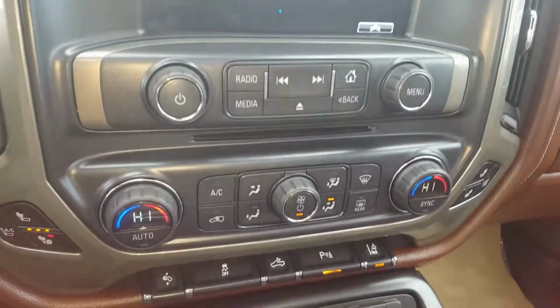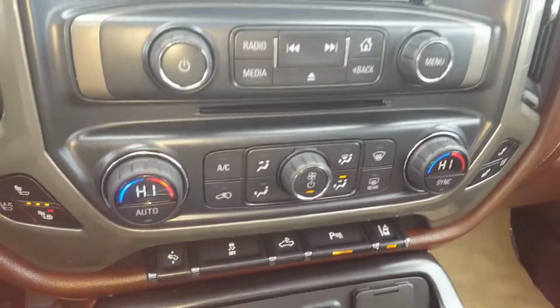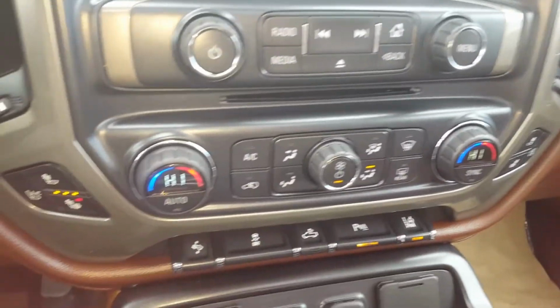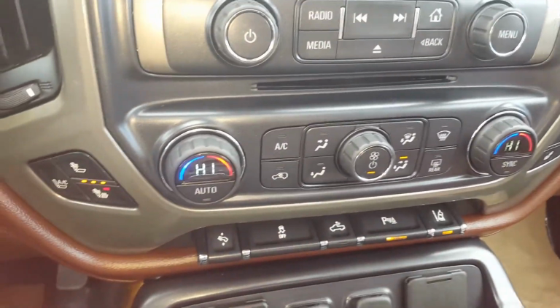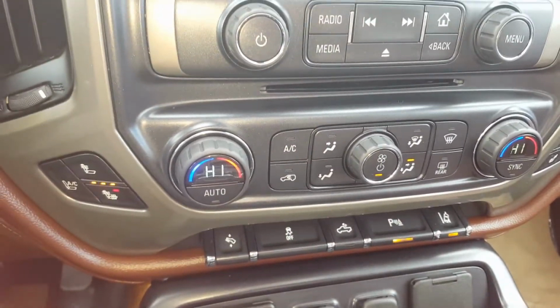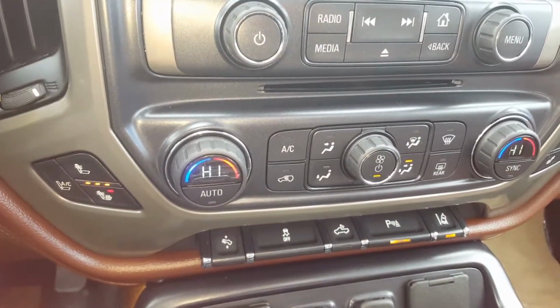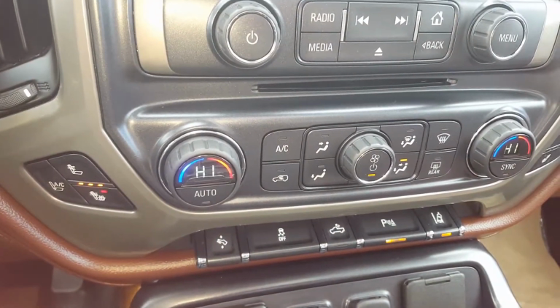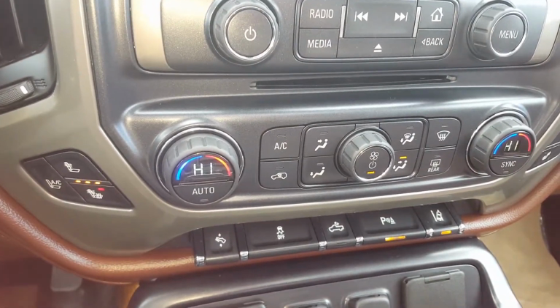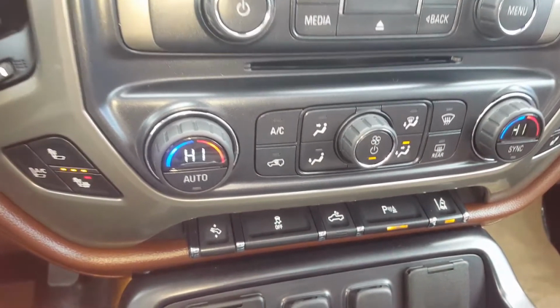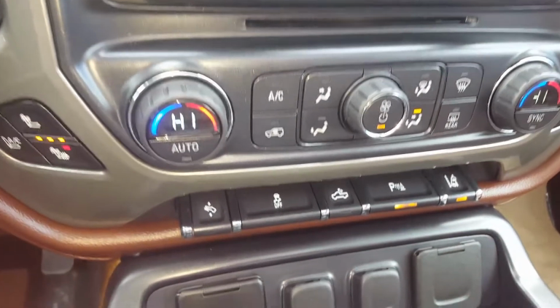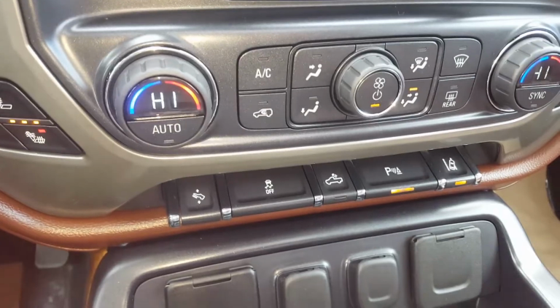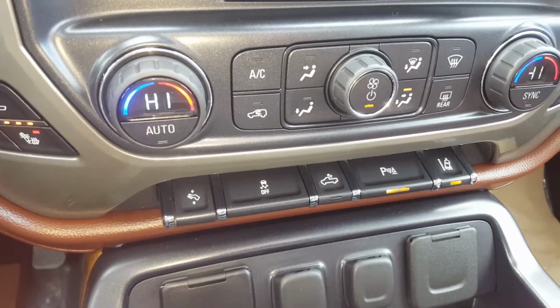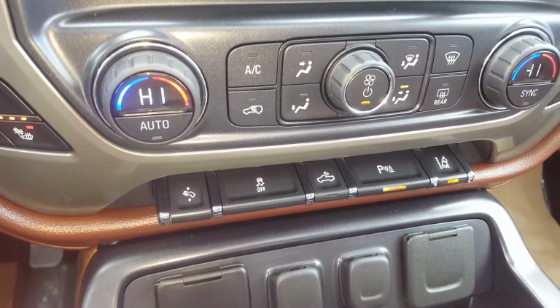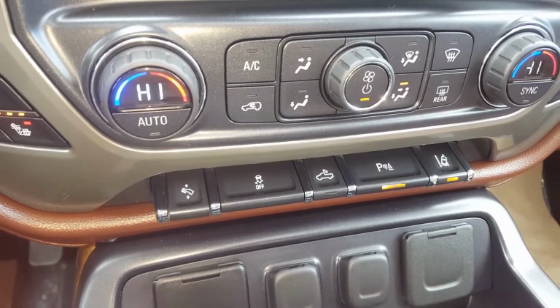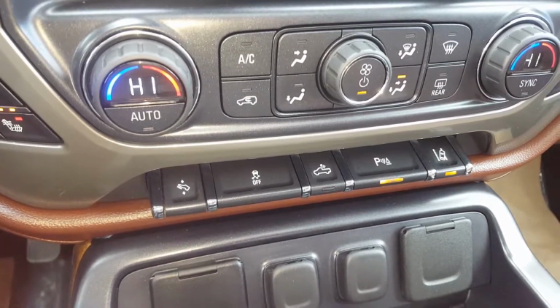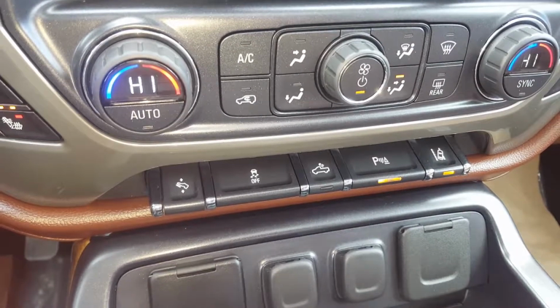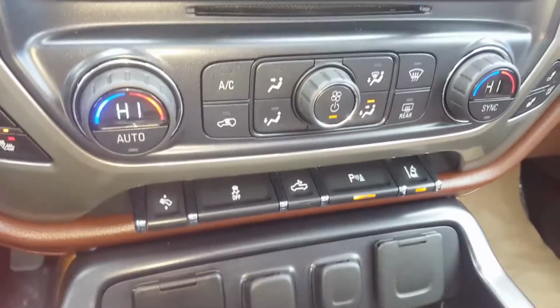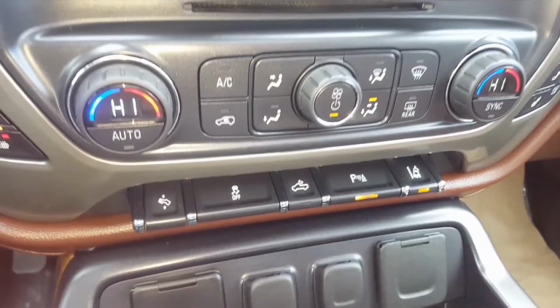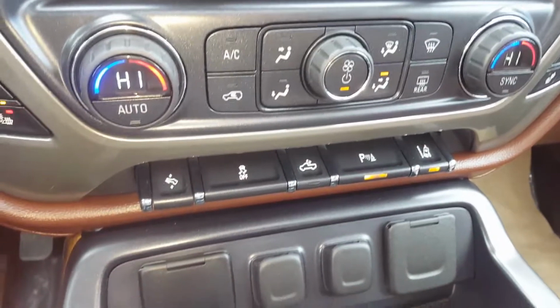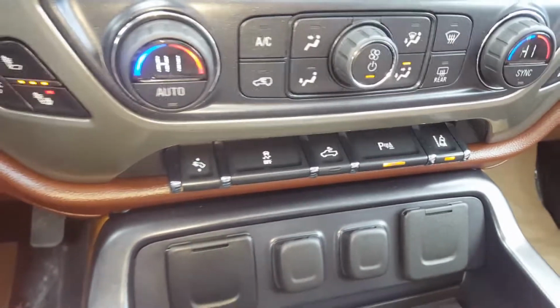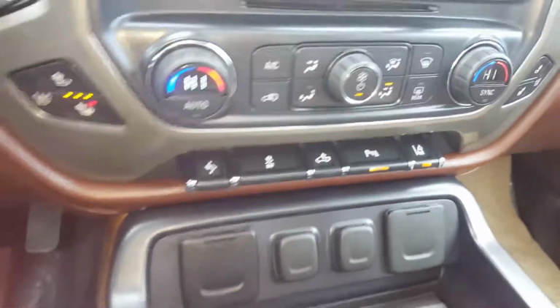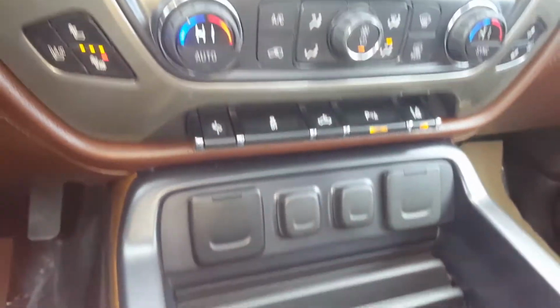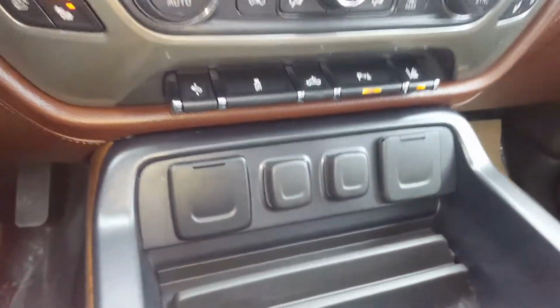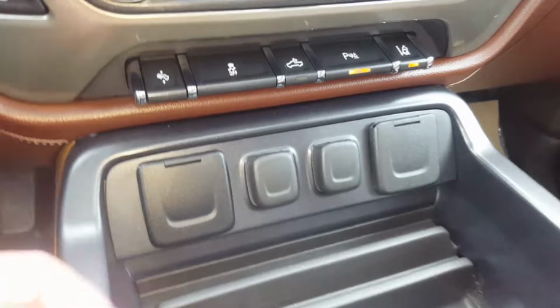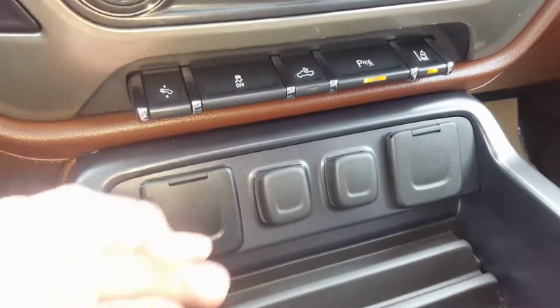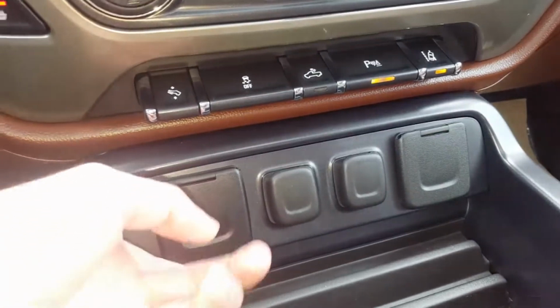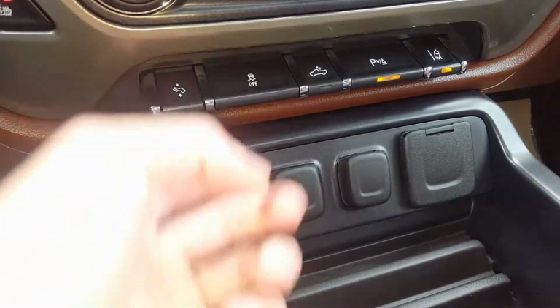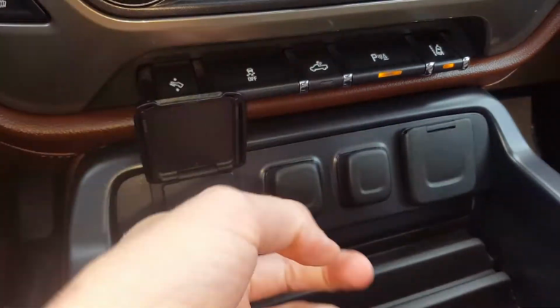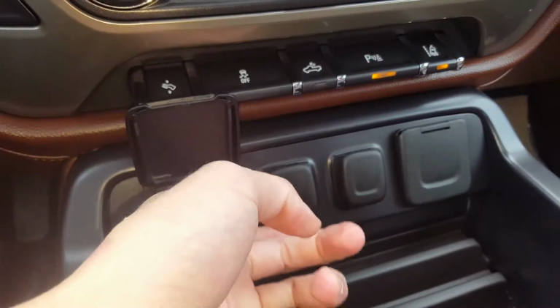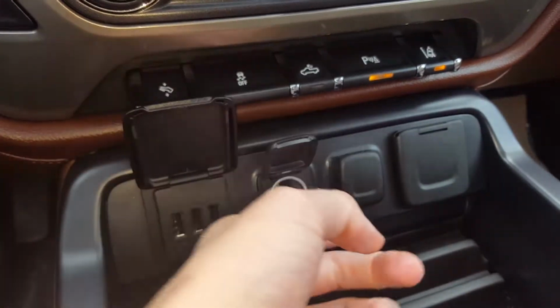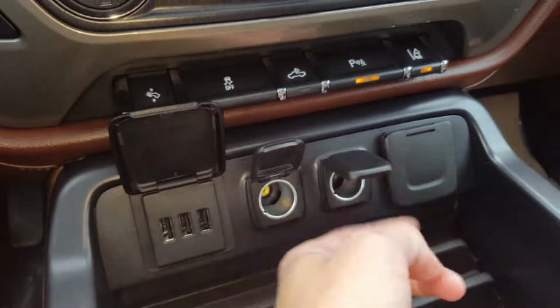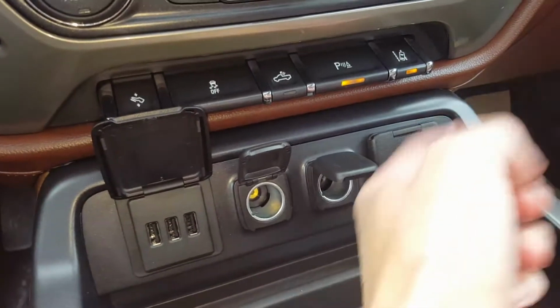Dual front zone climate control, front heated and ventilated seats, power adjustable gas pedal, stability control, rear park assist, and lane keep assist. We've got additional auxiliary inputs as well.